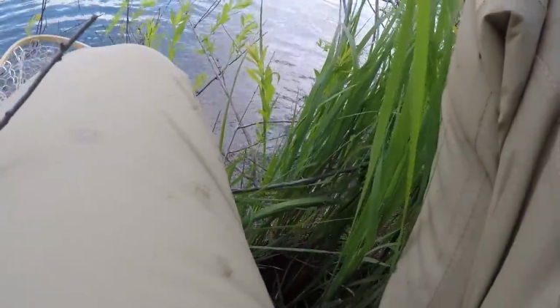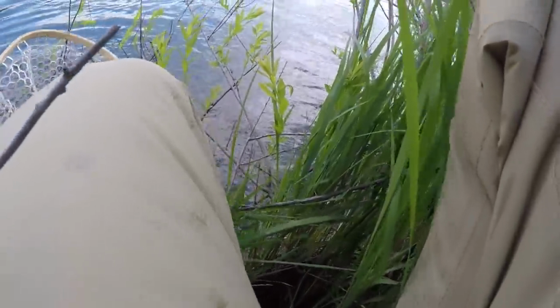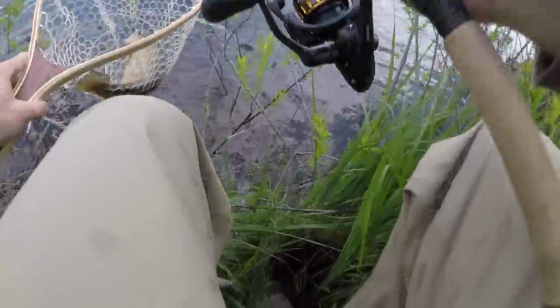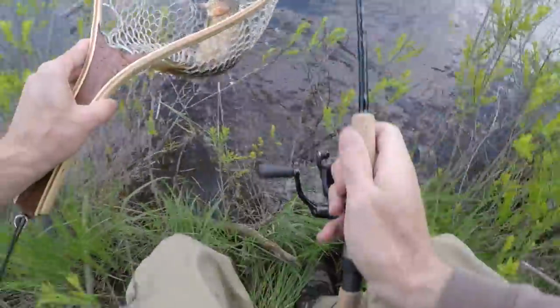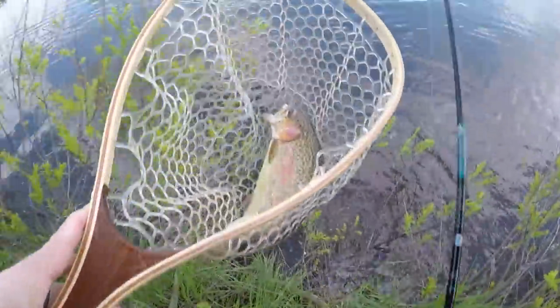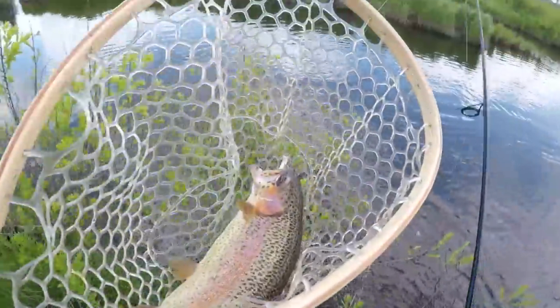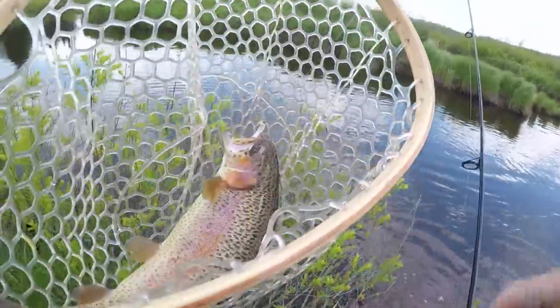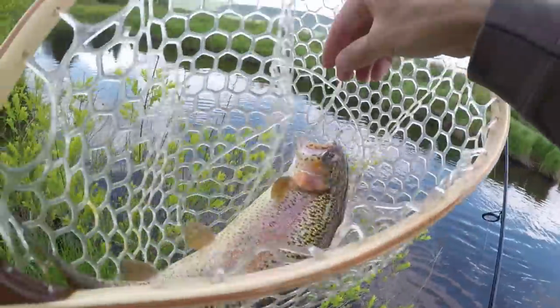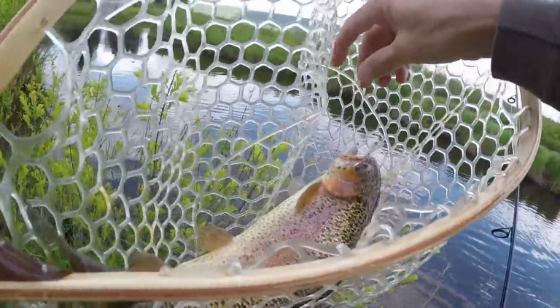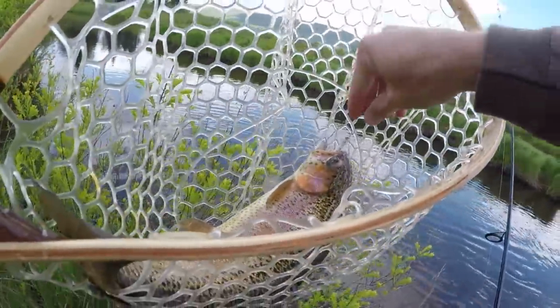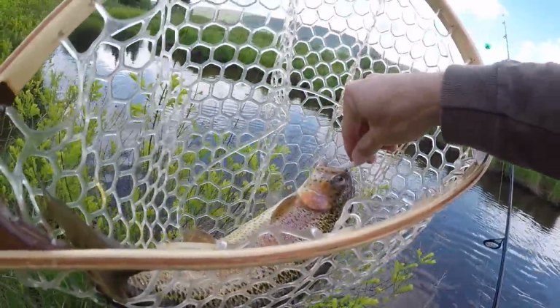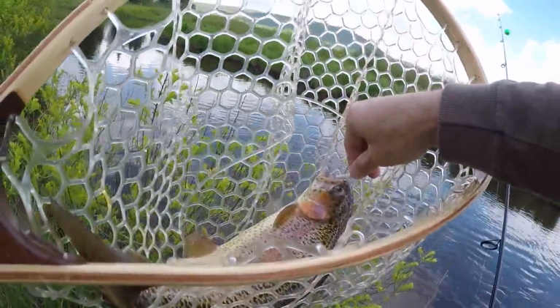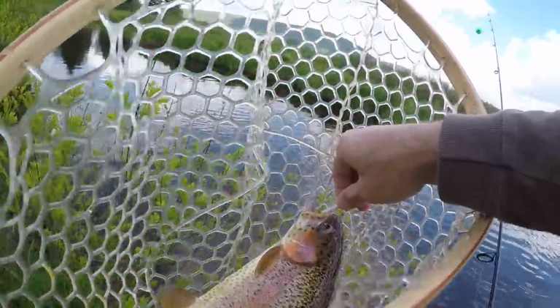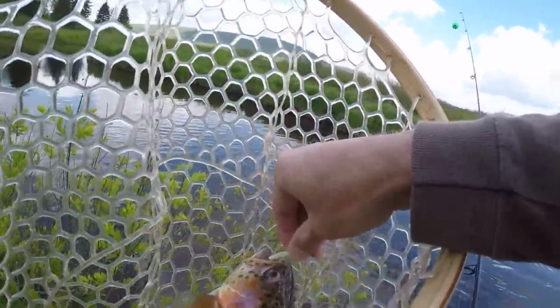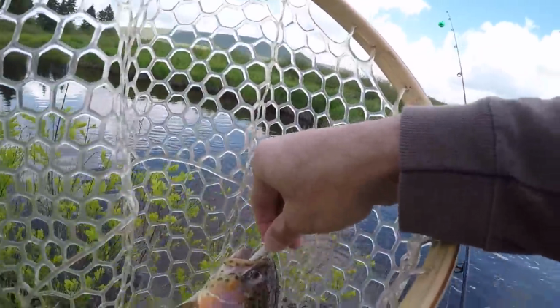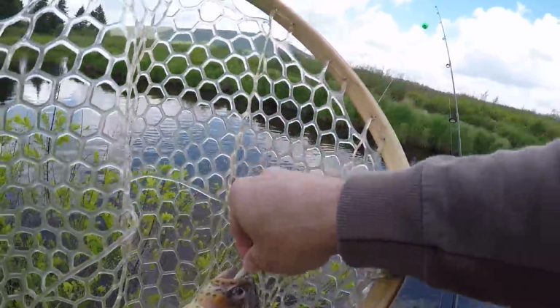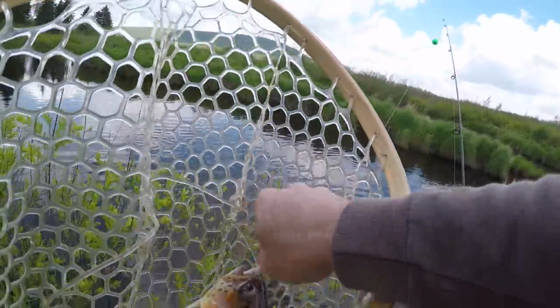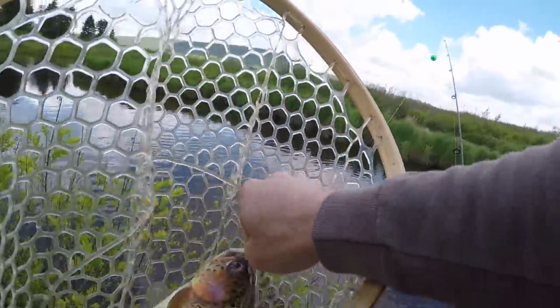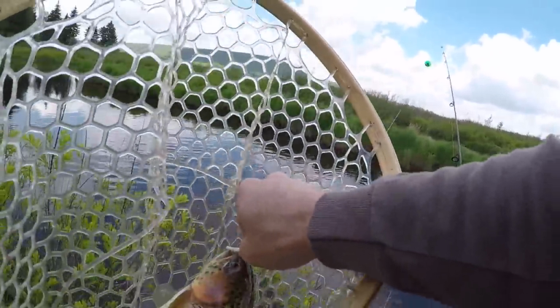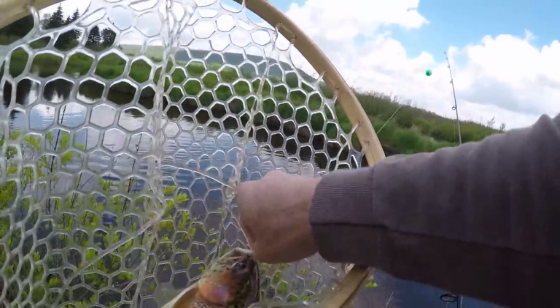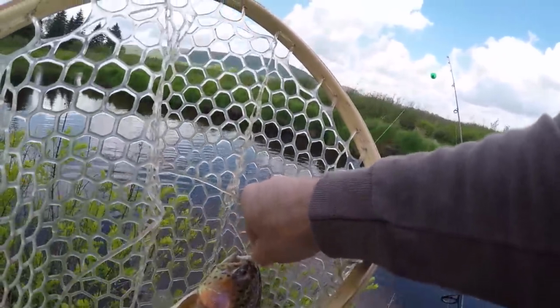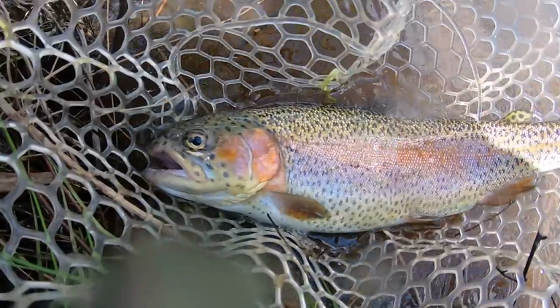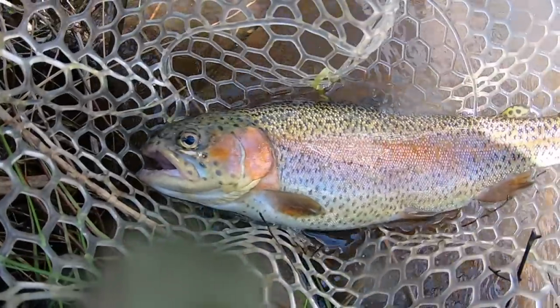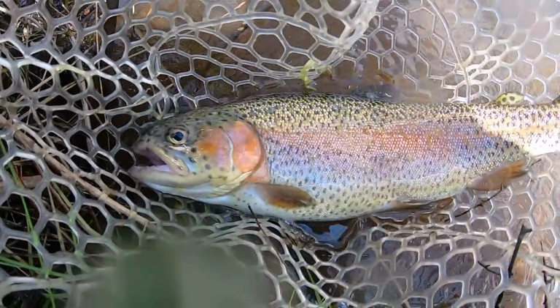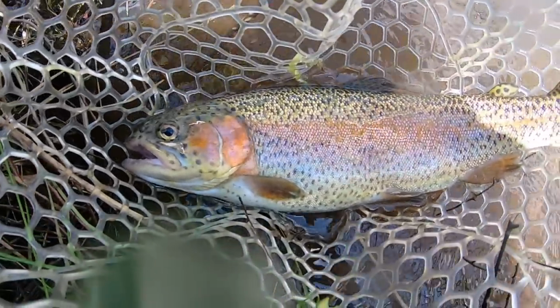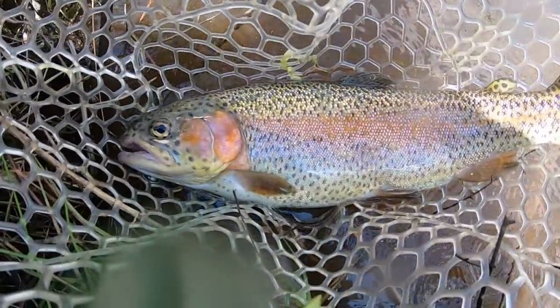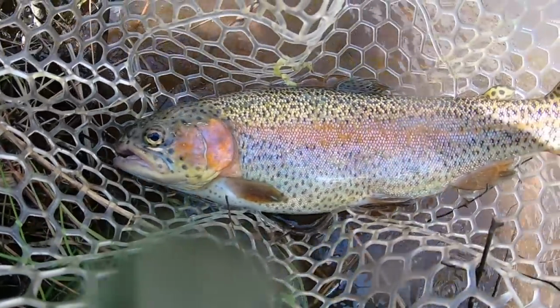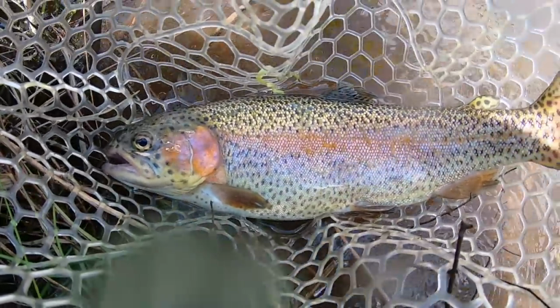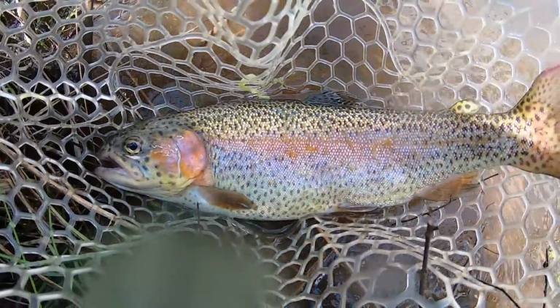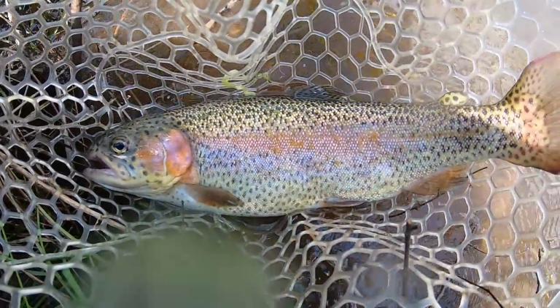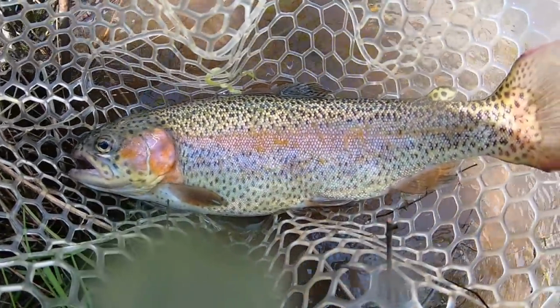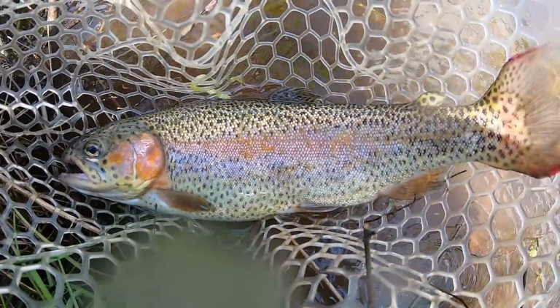We got him! Holy crap, what a trout! Right in the top of the lip on the honey worm. Fish is off - absolutely beautiful rainbow trout.